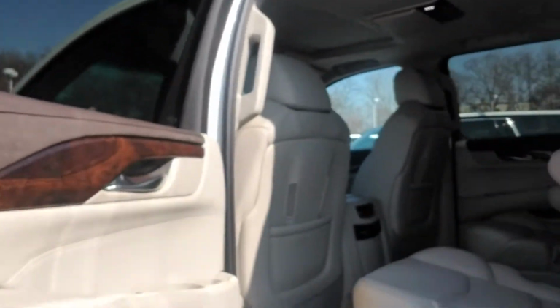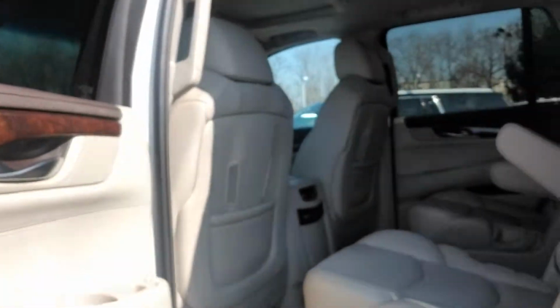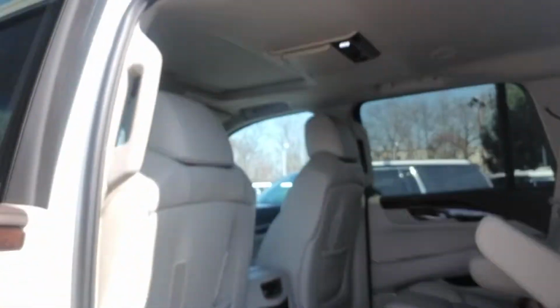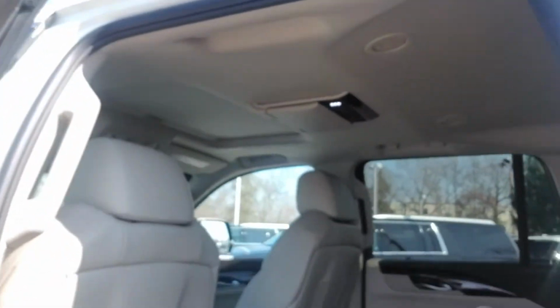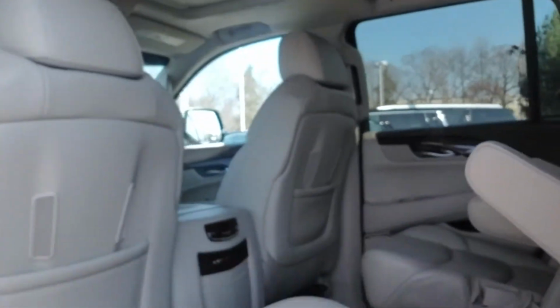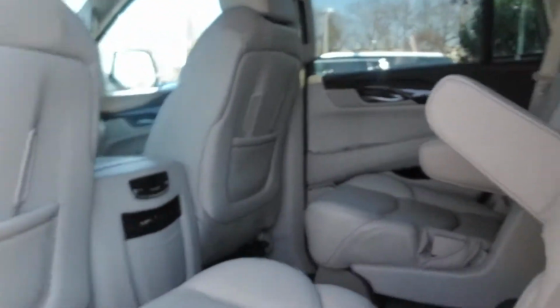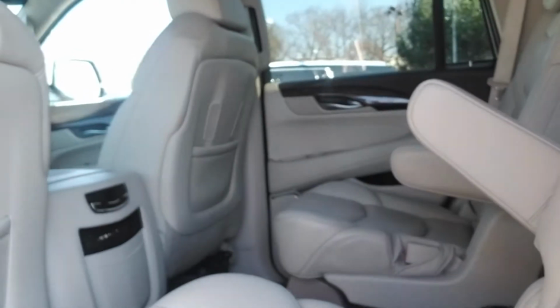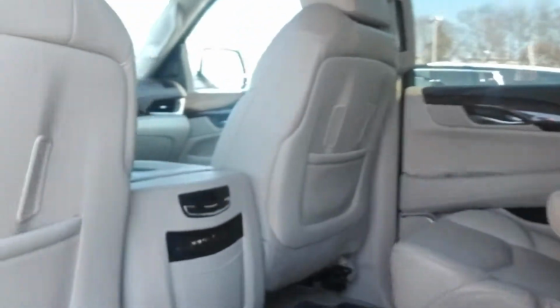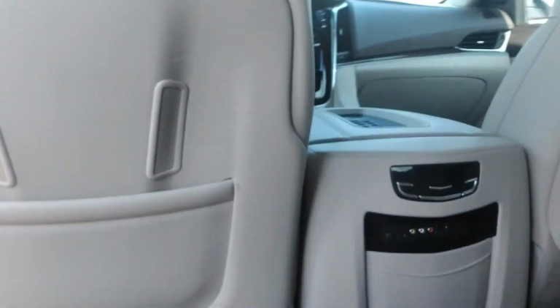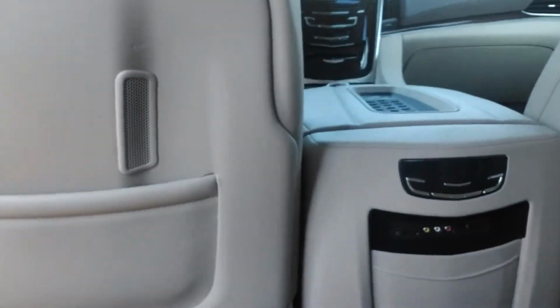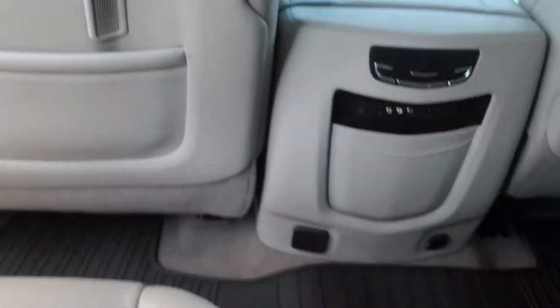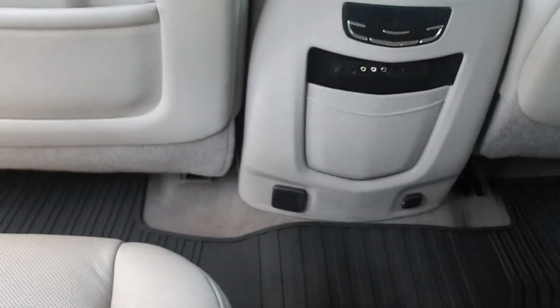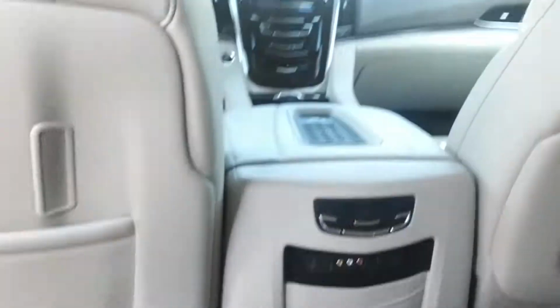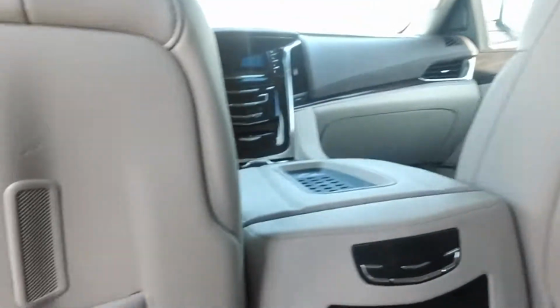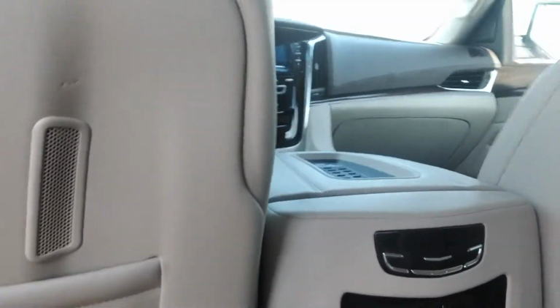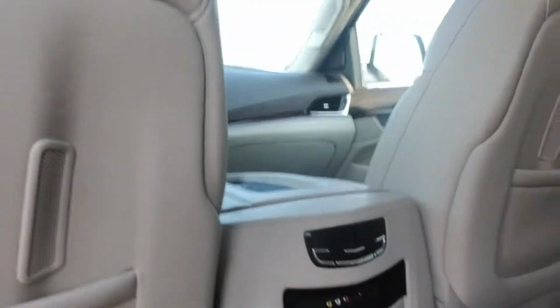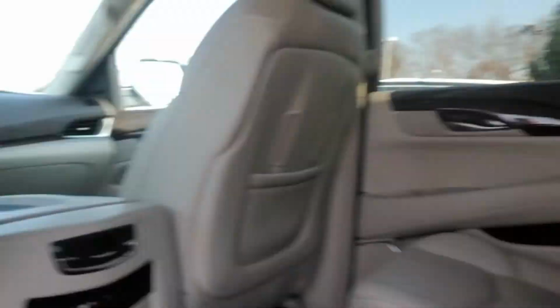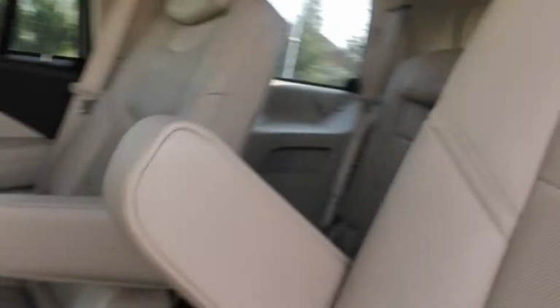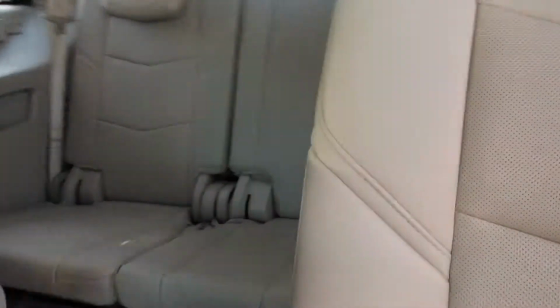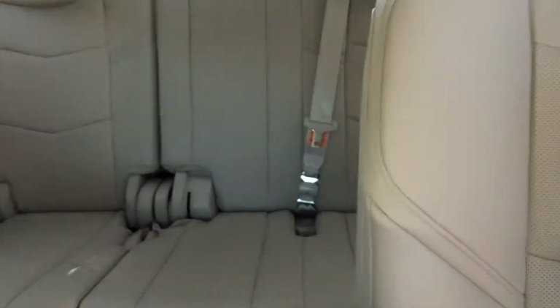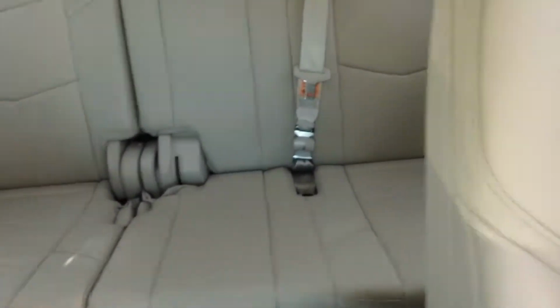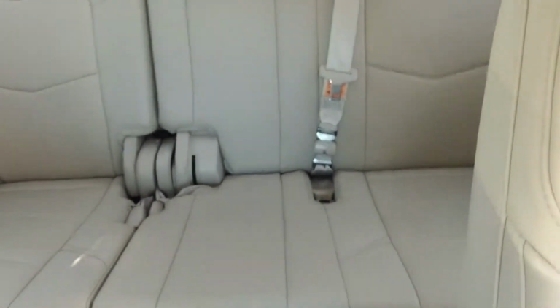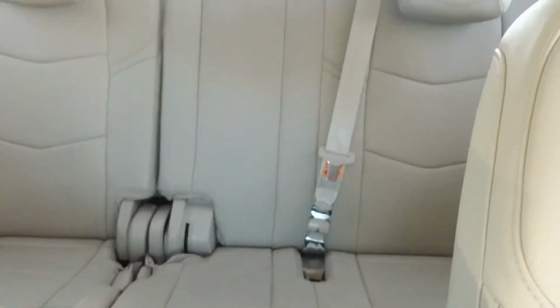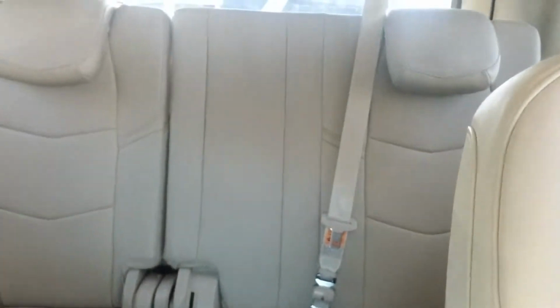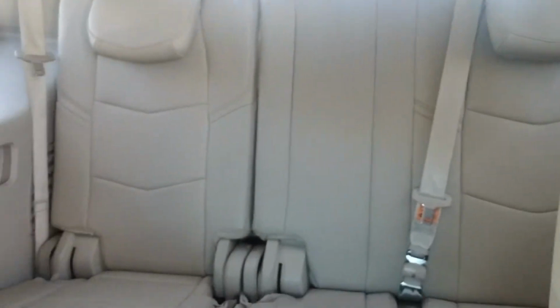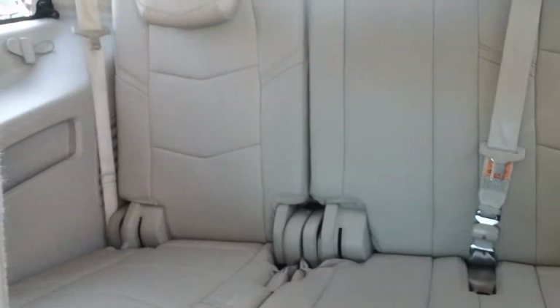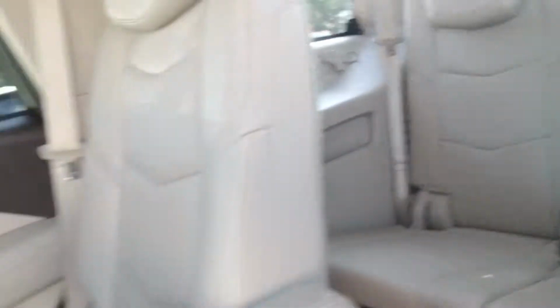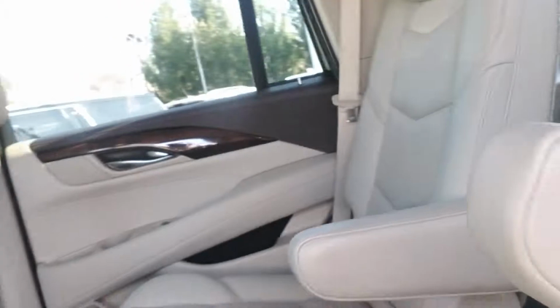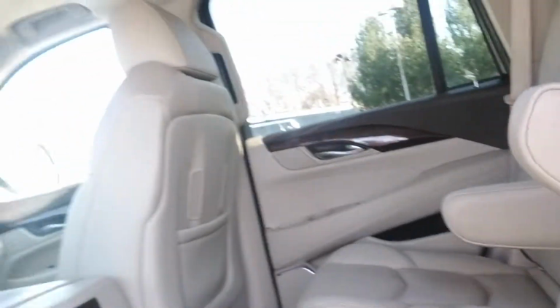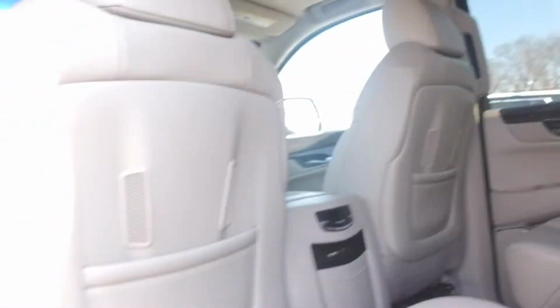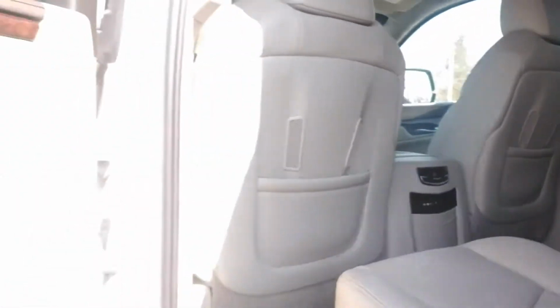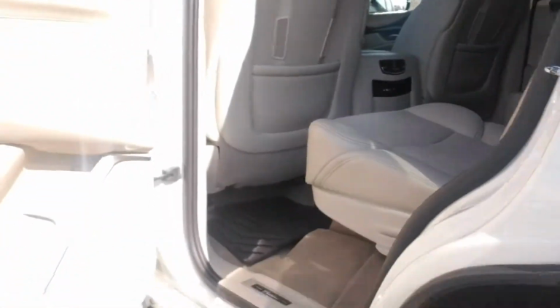Back seats, DVD player — seats look good, still got the mats. Let's take a look at the inside in the front as well.